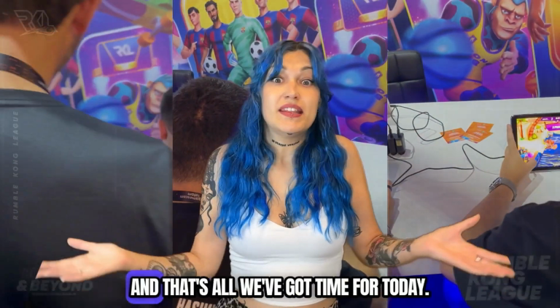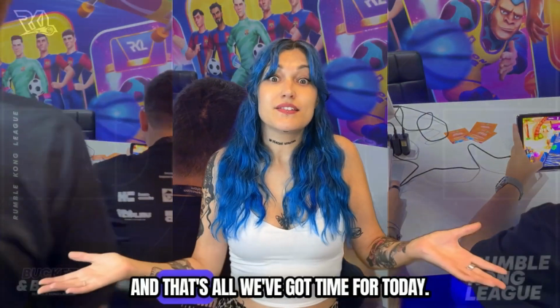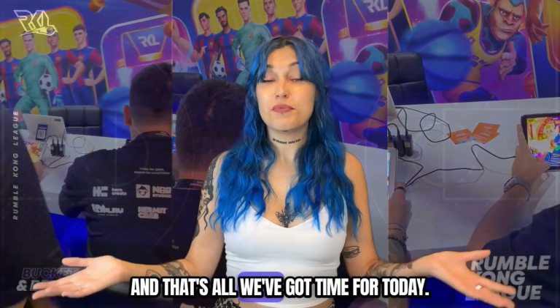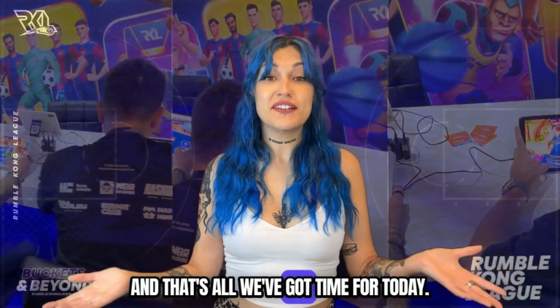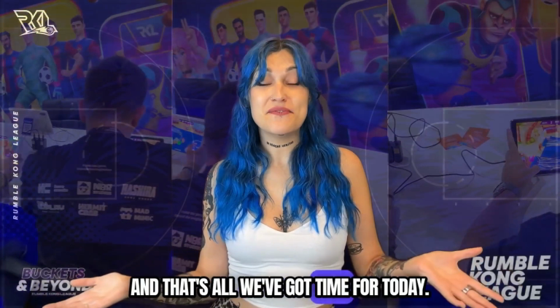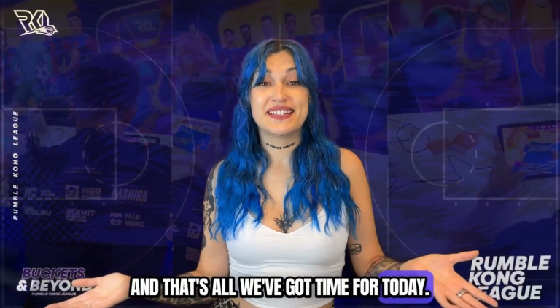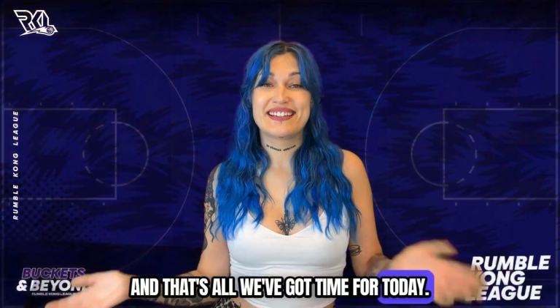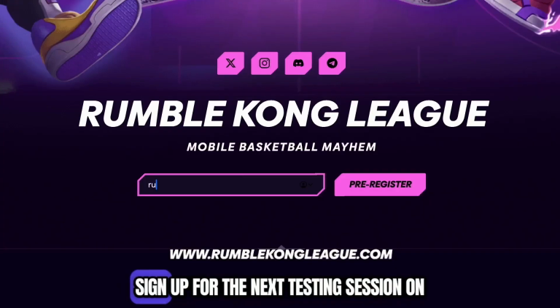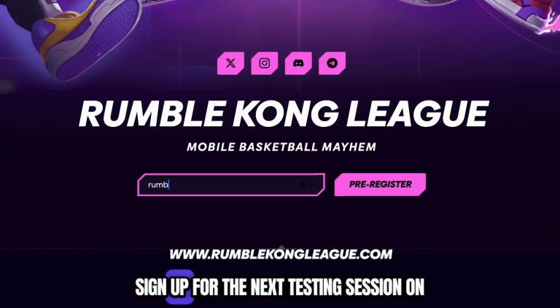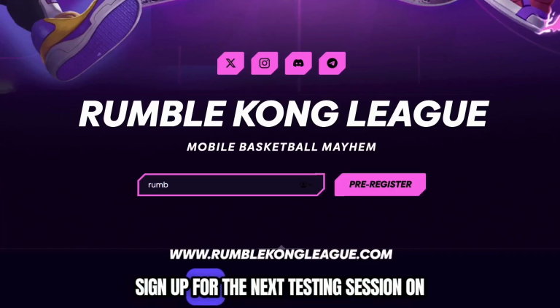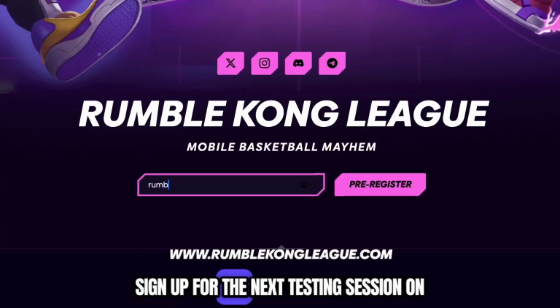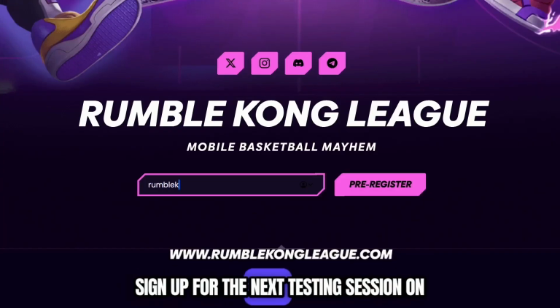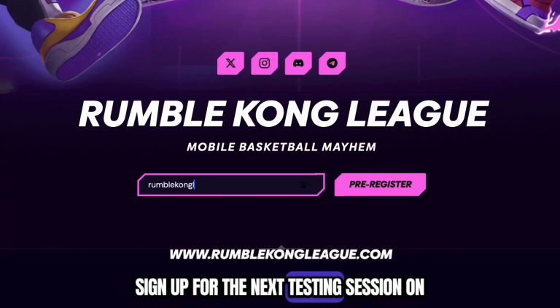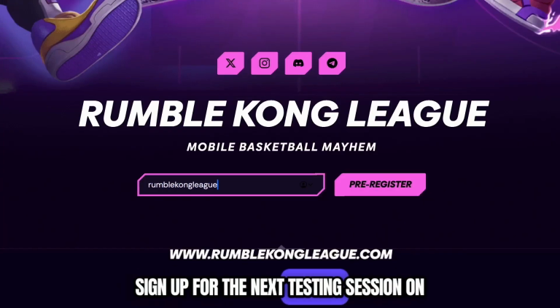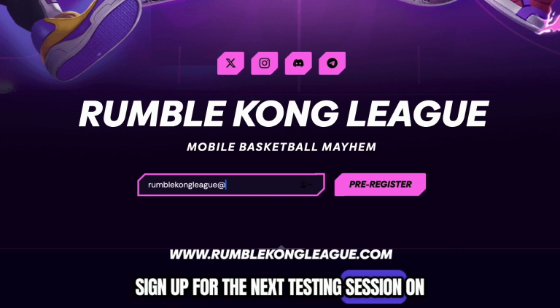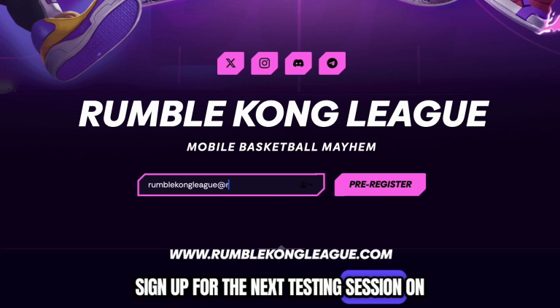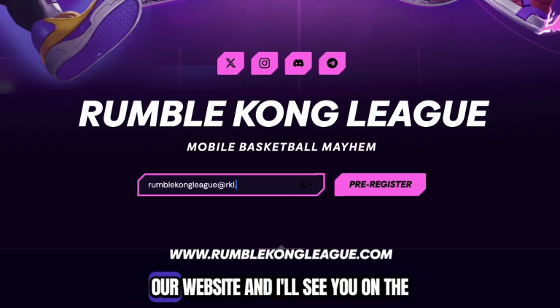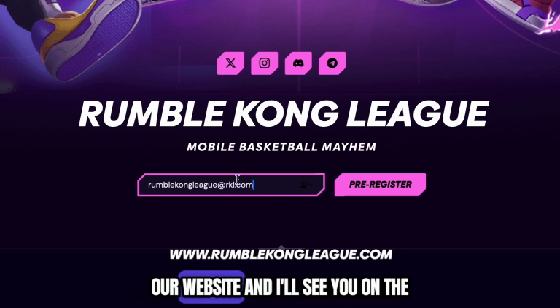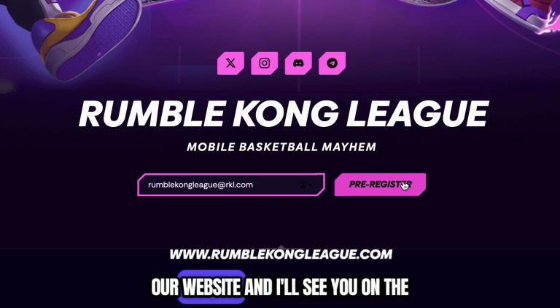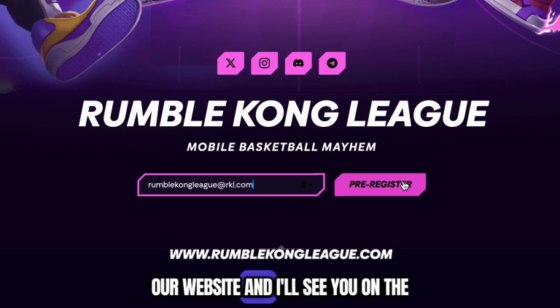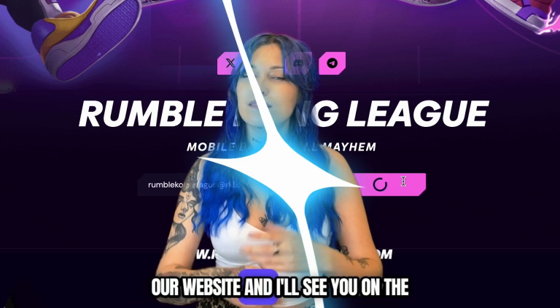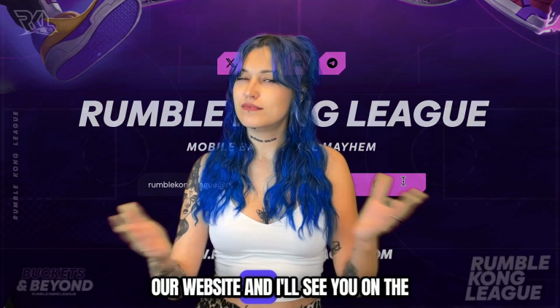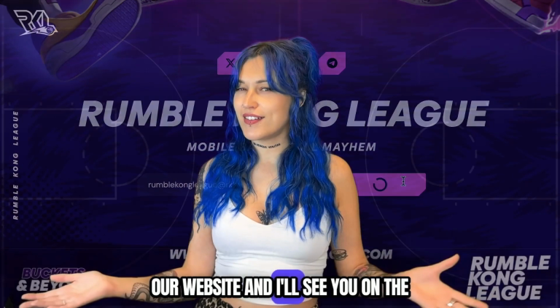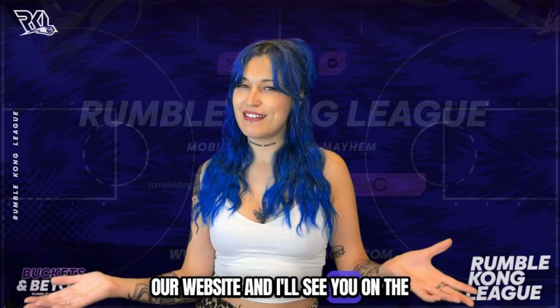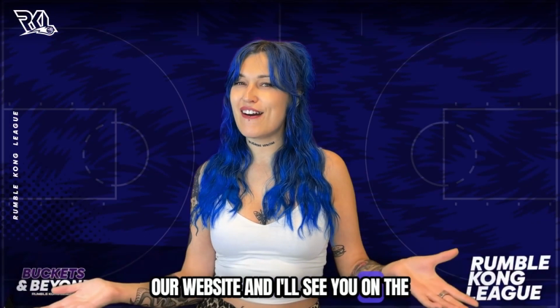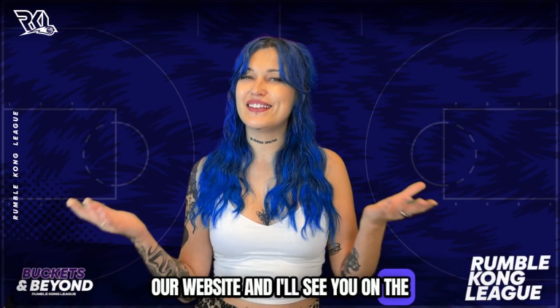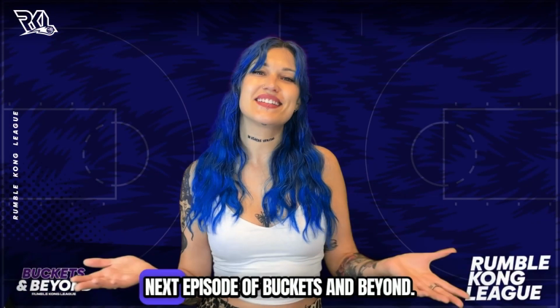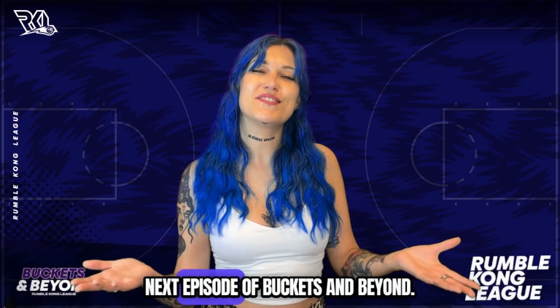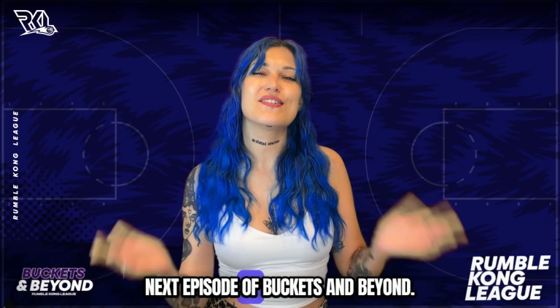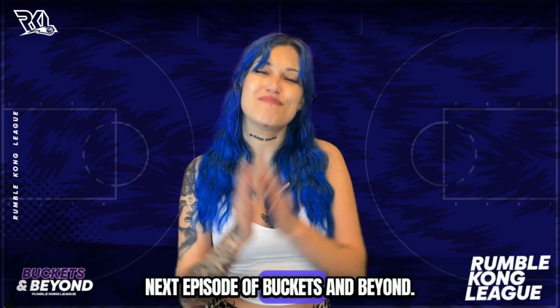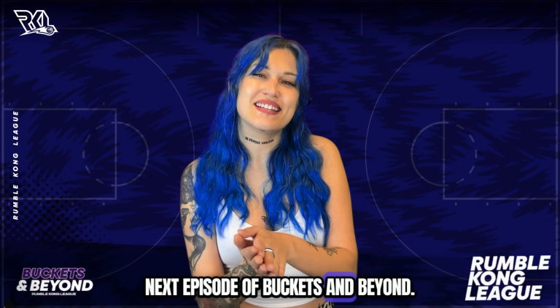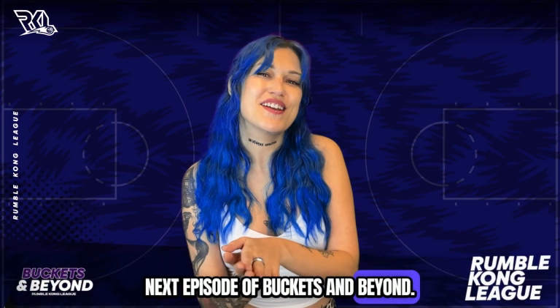And that's all we've got time for today. Sign up for the next testing session on our website and I'll see you on the next episode of Buckets and Beyond.